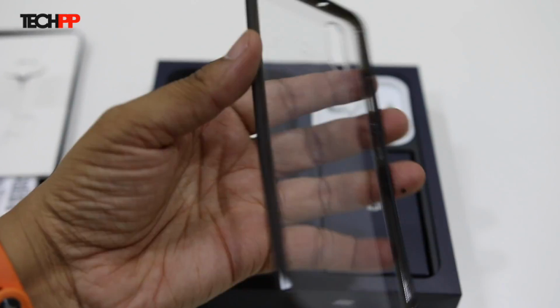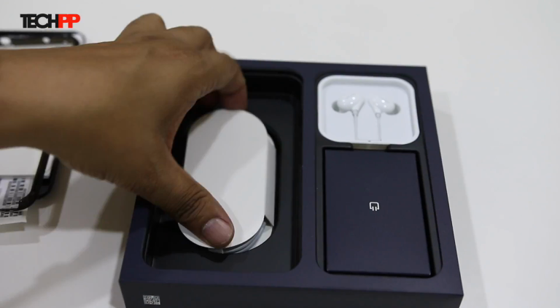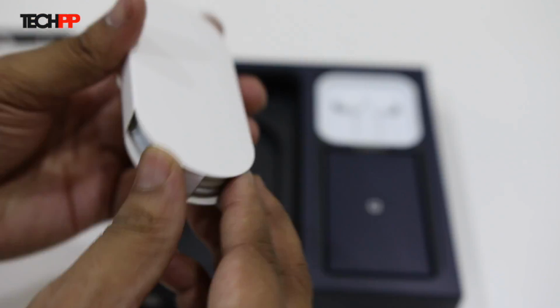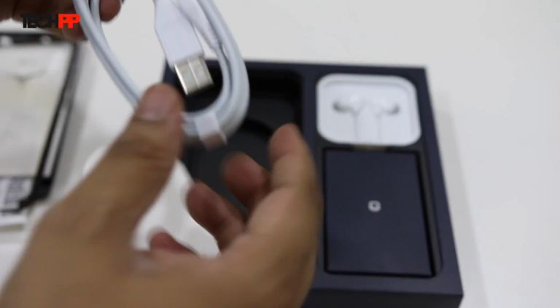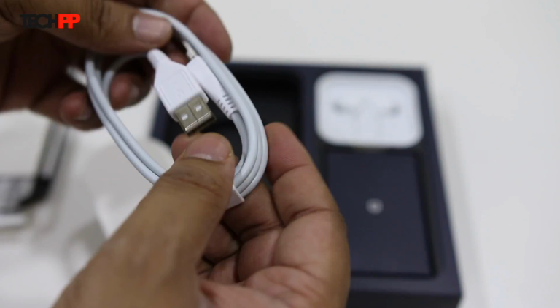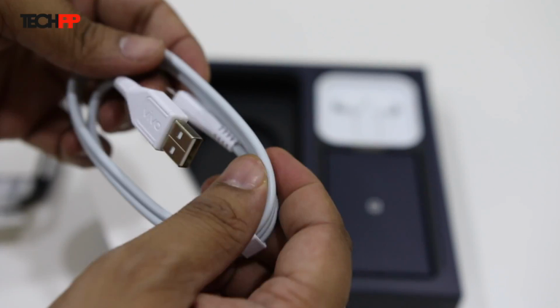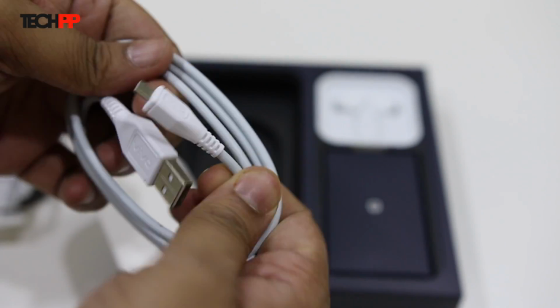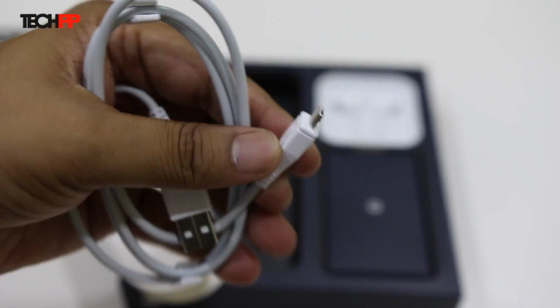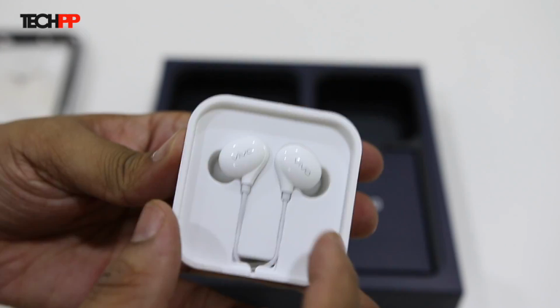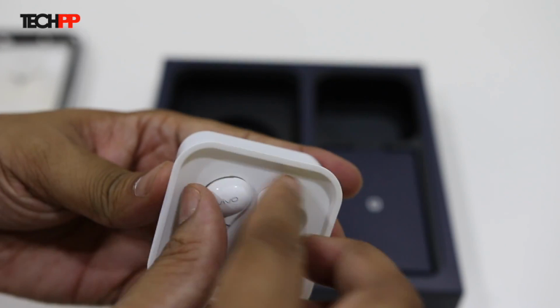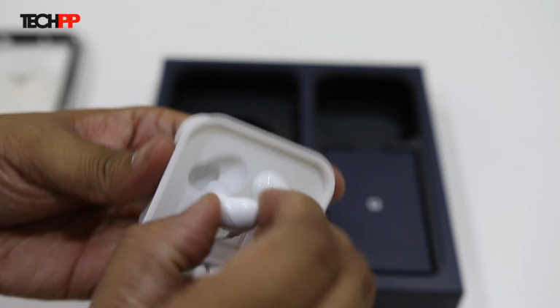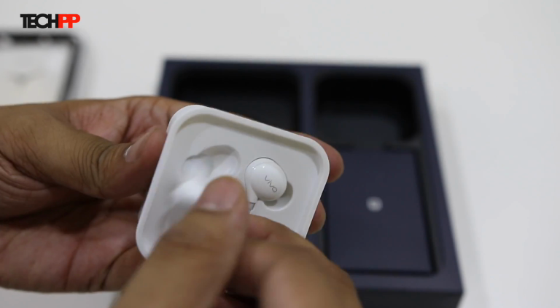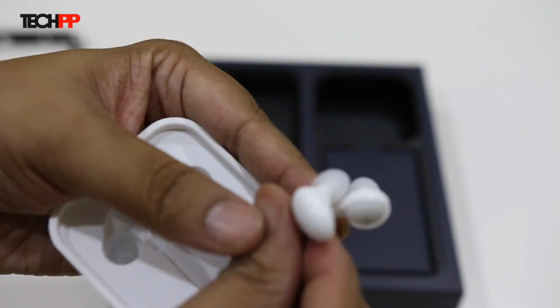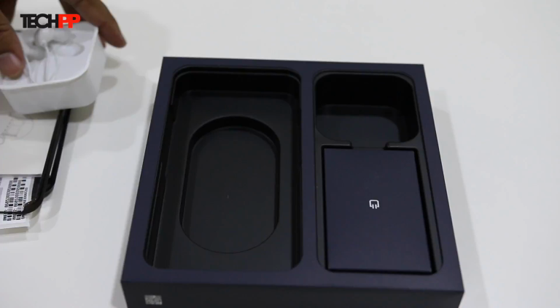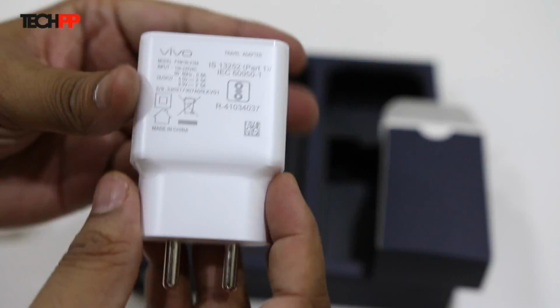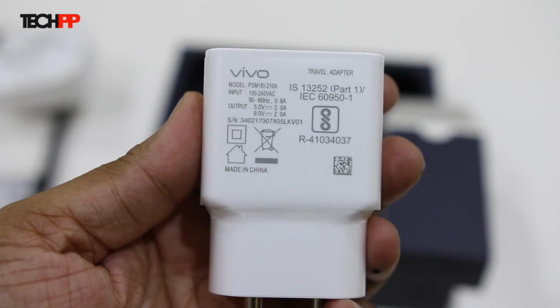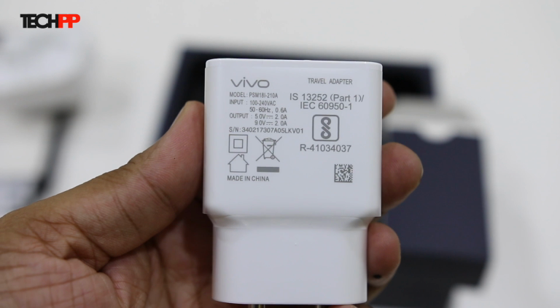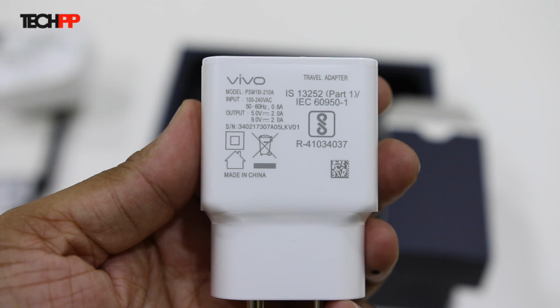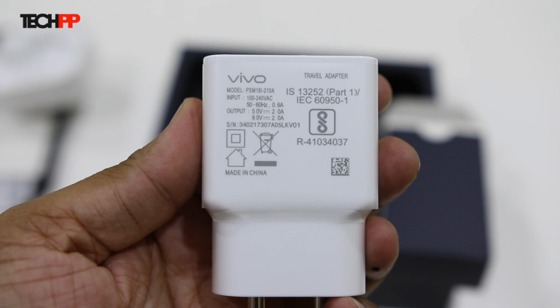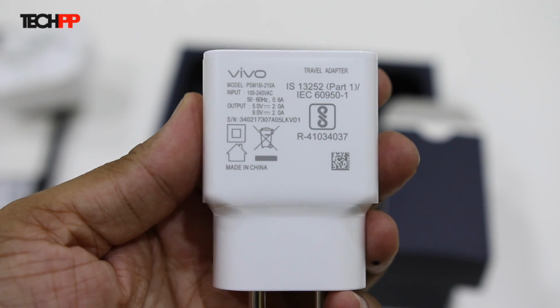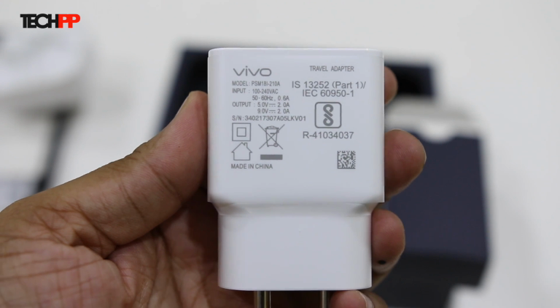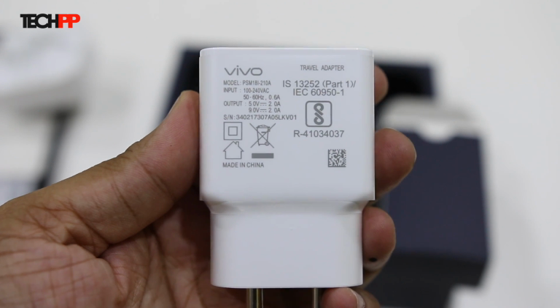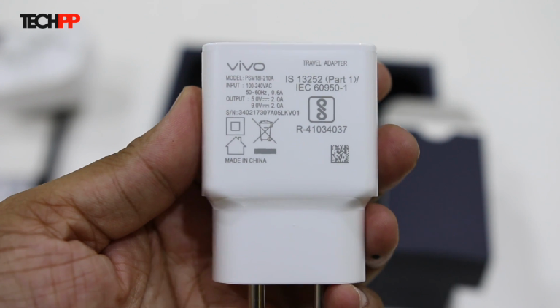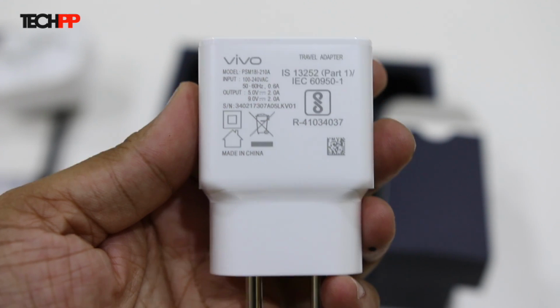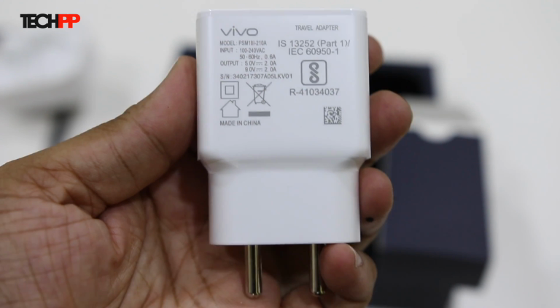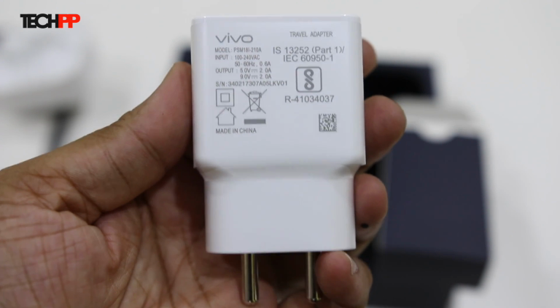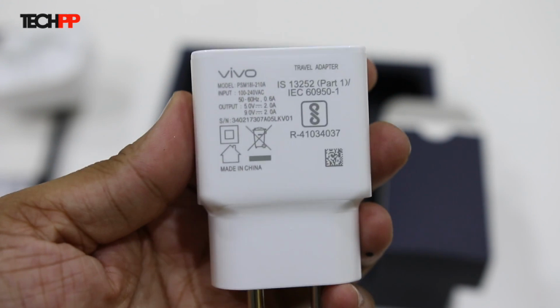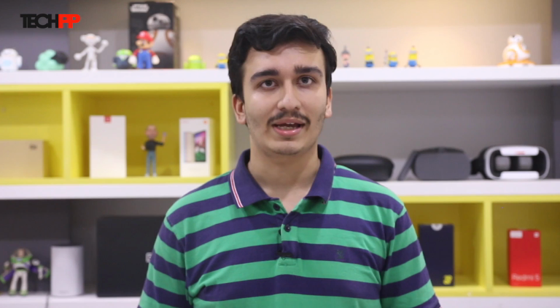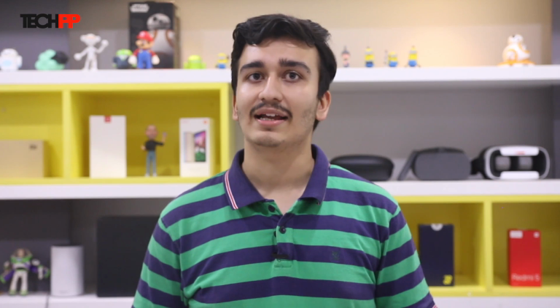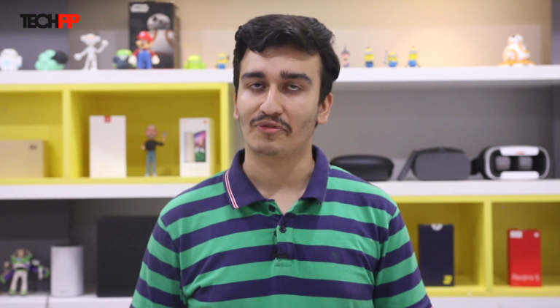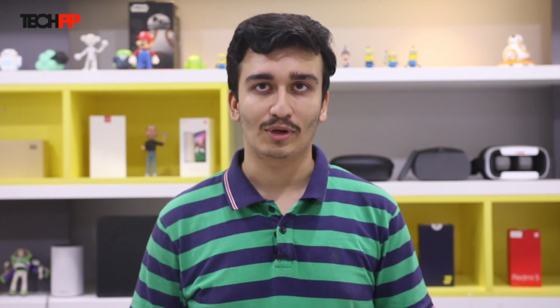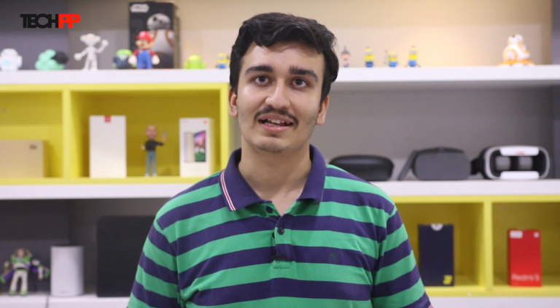Then we have the age-old micro-USB cable and a nice pair of in-ear earphones. Lastly, there is the brick charger with support for Qualcomm Quick Charge 3.0. Getting all this out of the way, let's move to the phone itself.